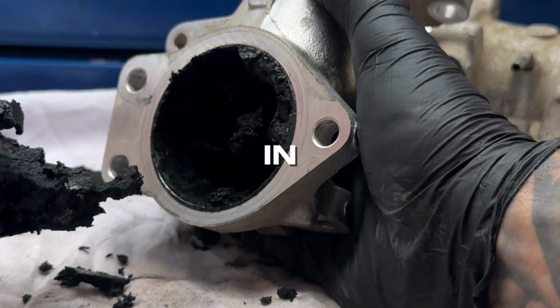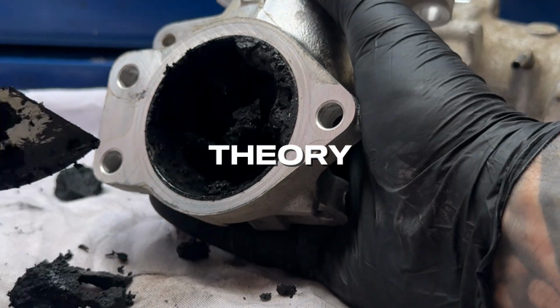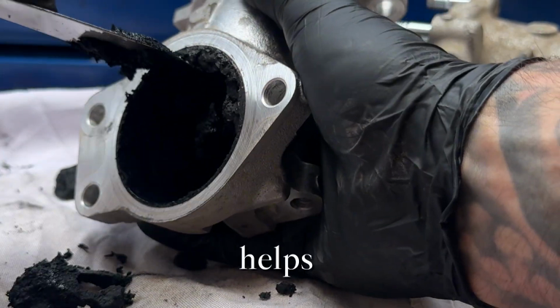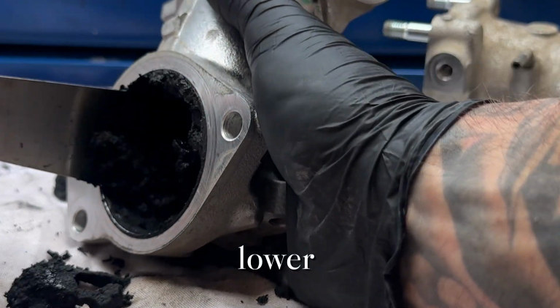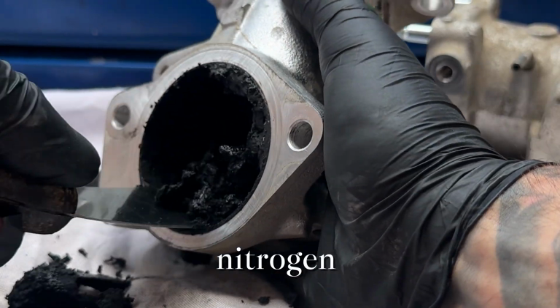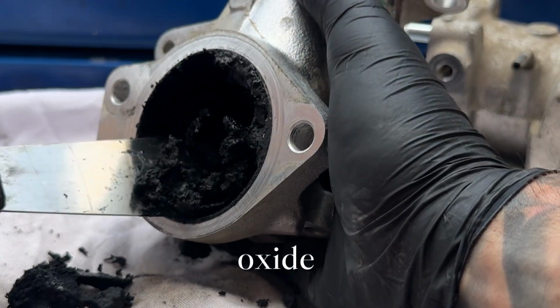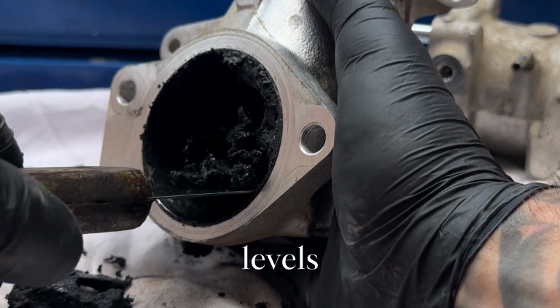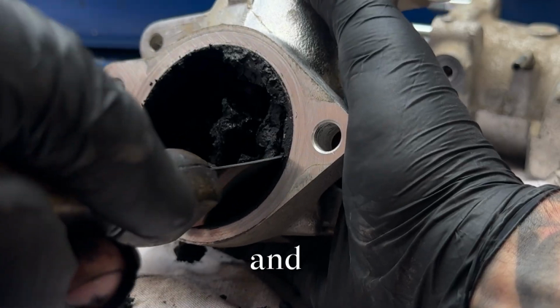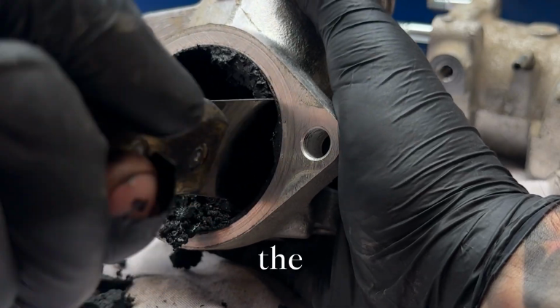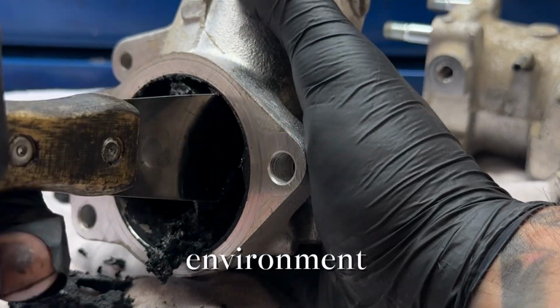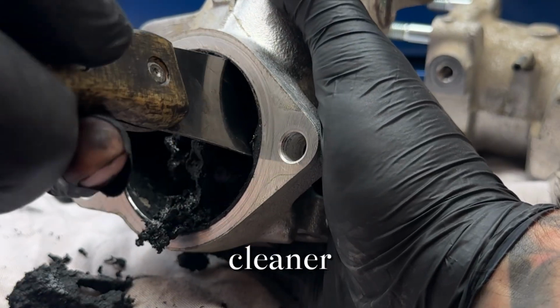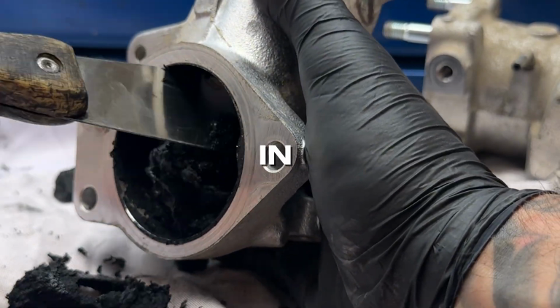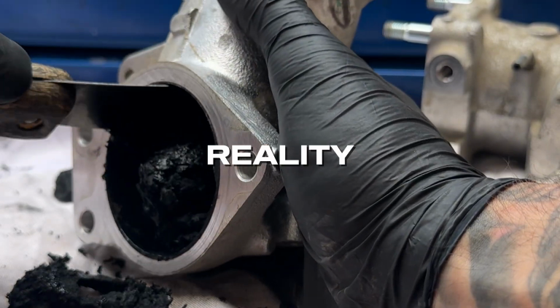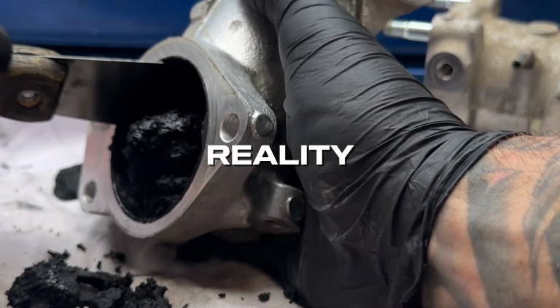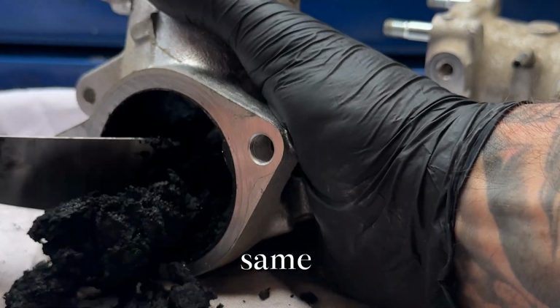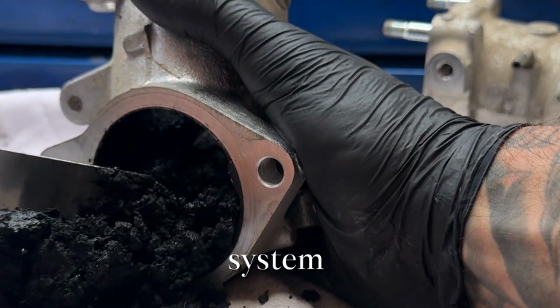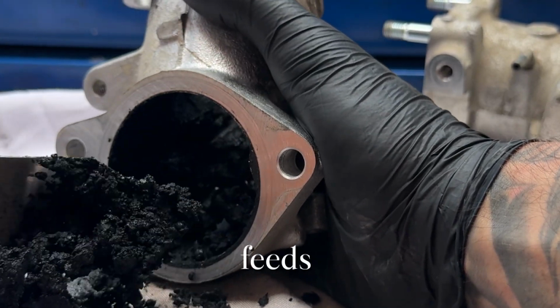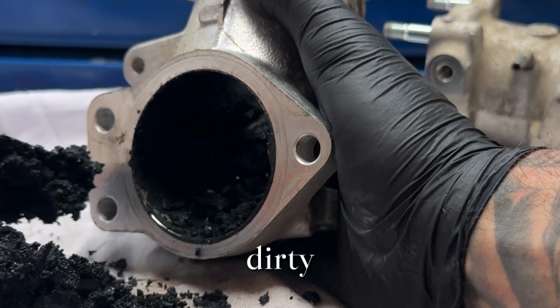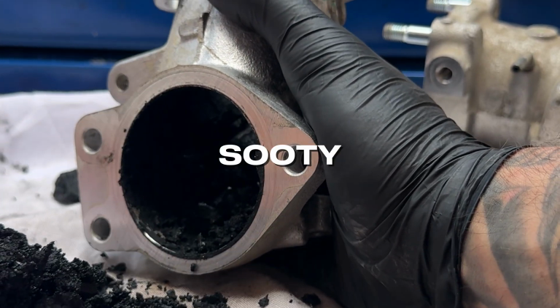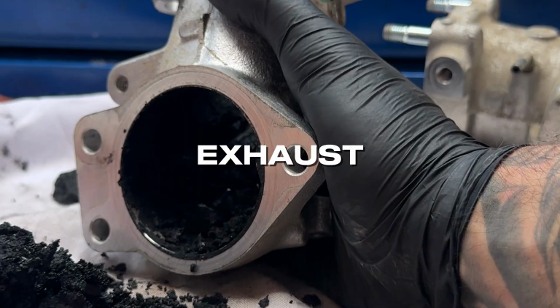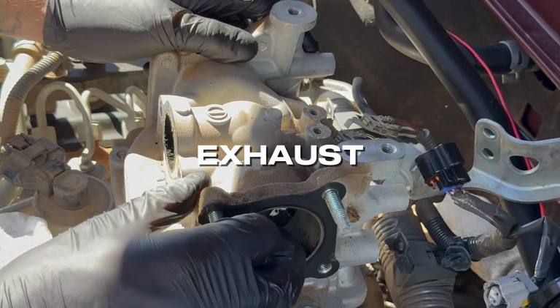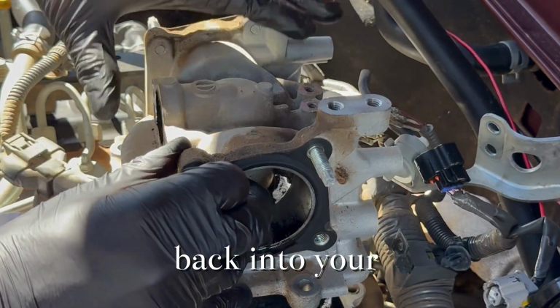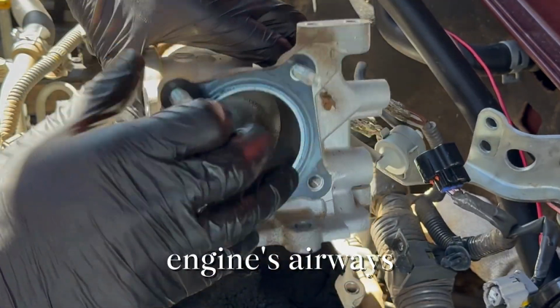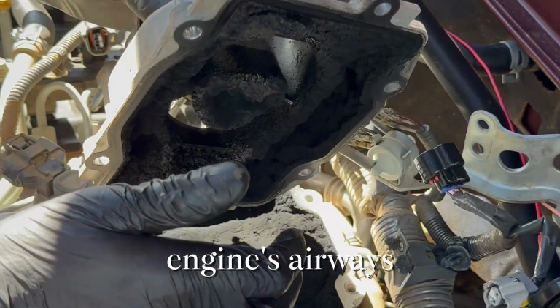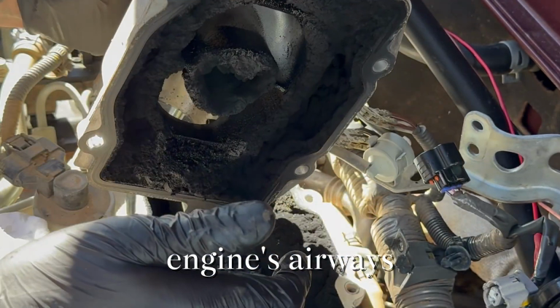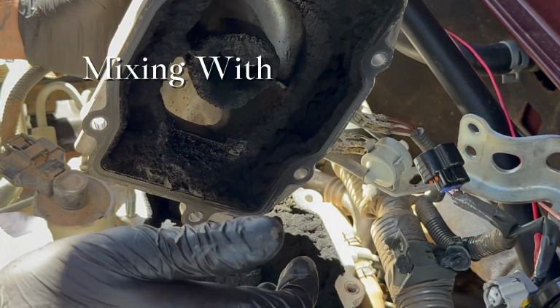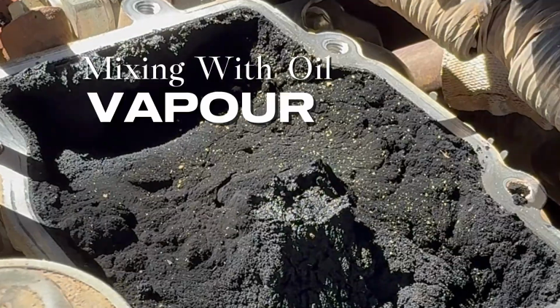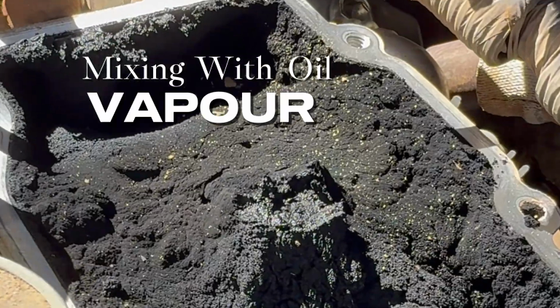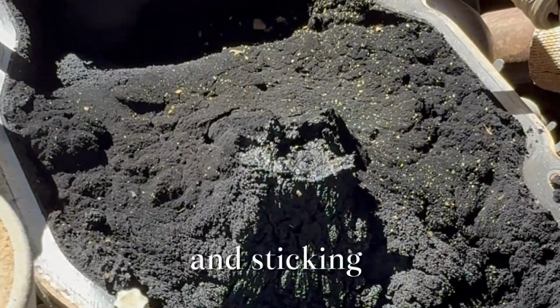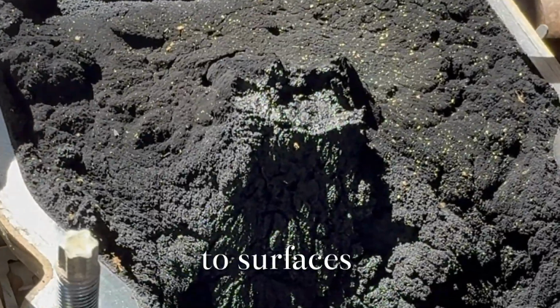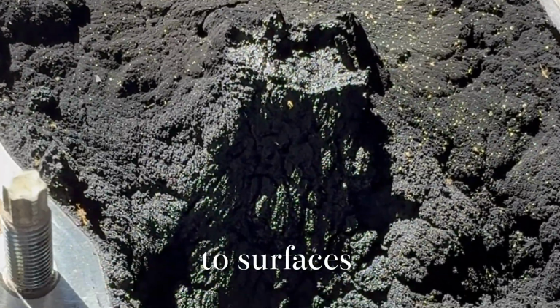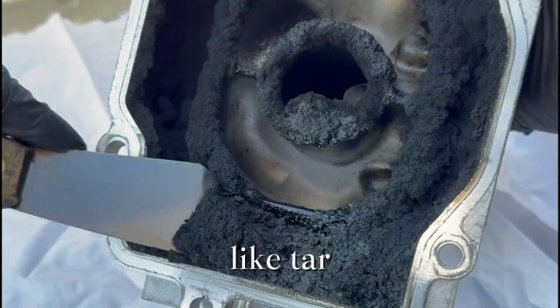In theory, it helps lower nitrogen oxide levels and keeps the environment cleaner. But in reality, that same system feeds dirty, sooty exhaust back into your engine's airways, mixing with oil vapour and sticking to surfaces like tar.